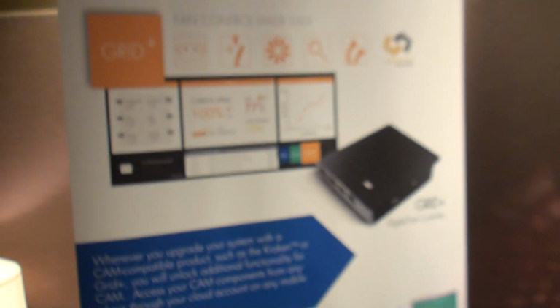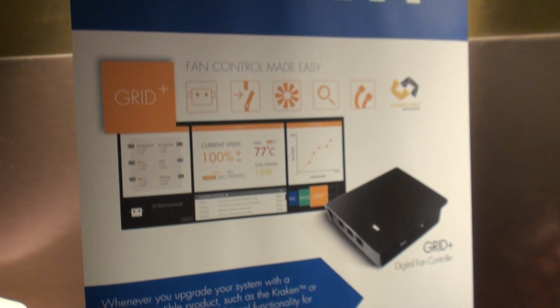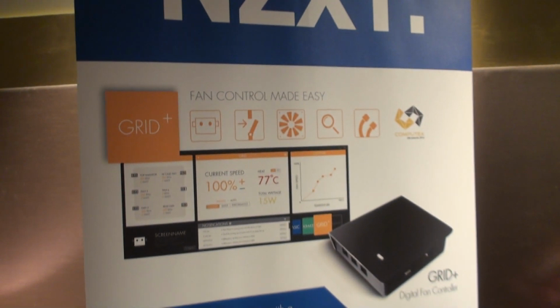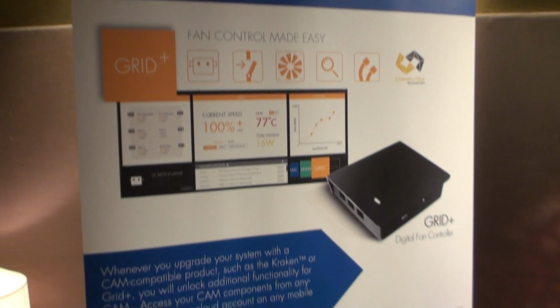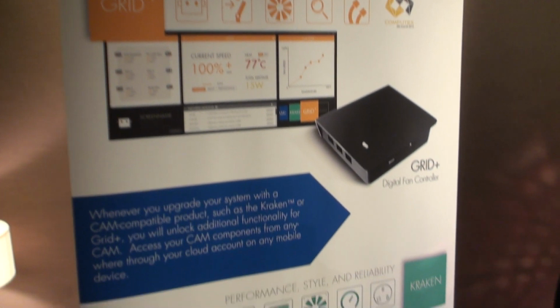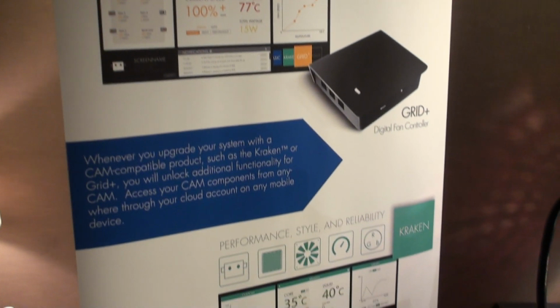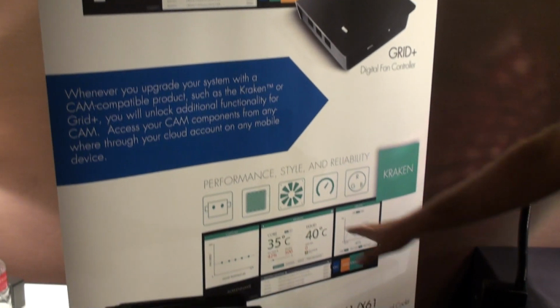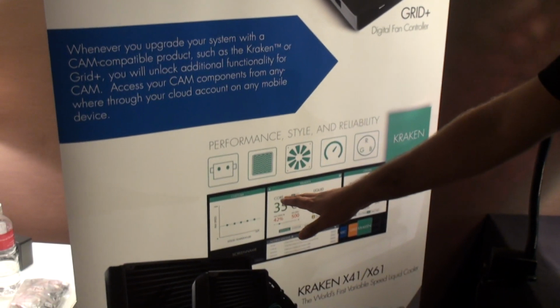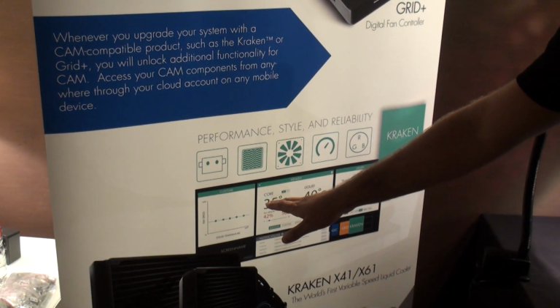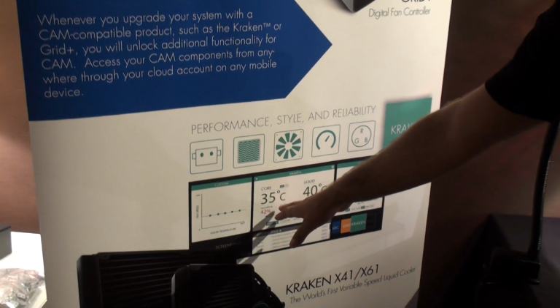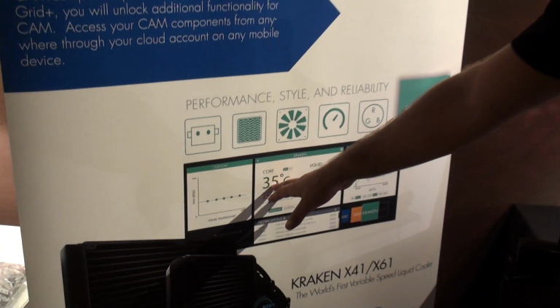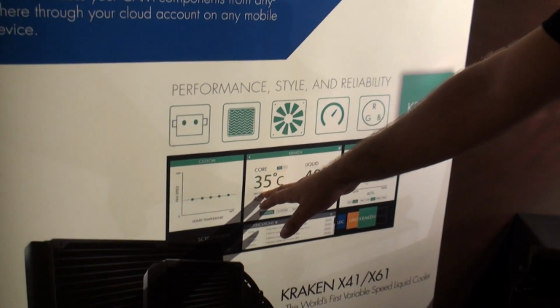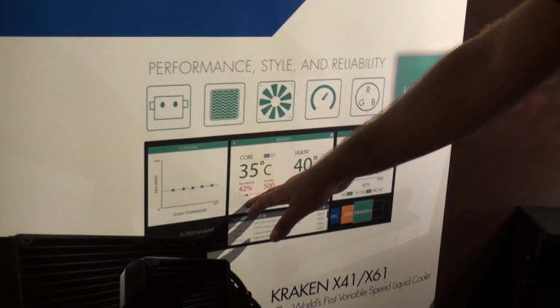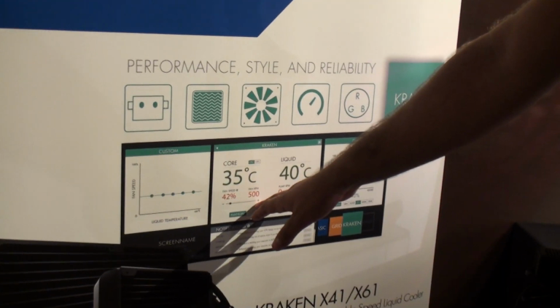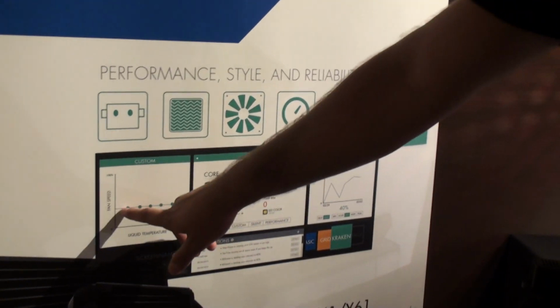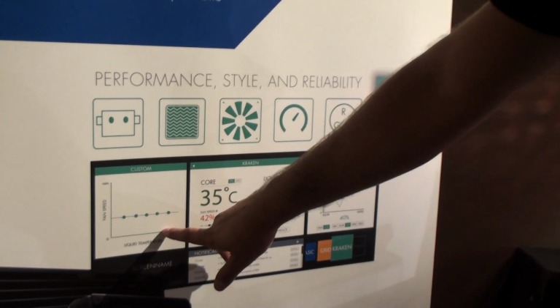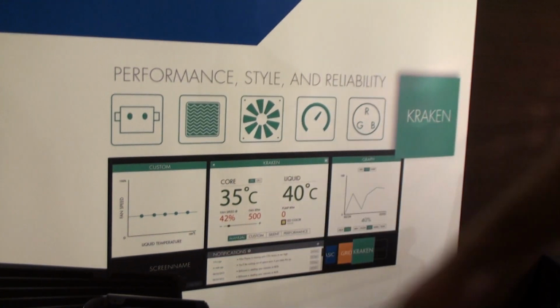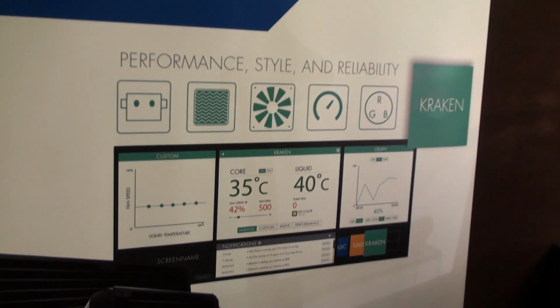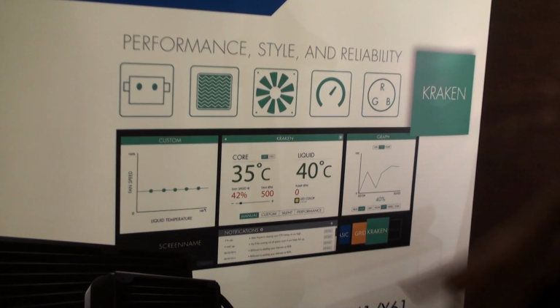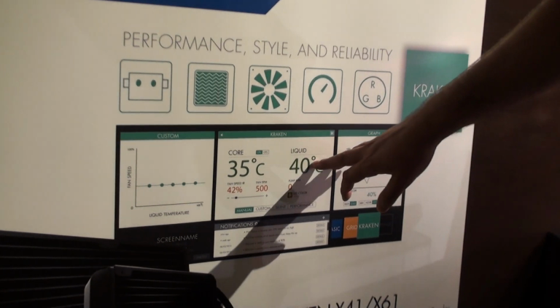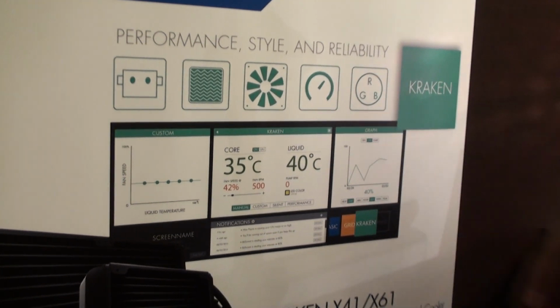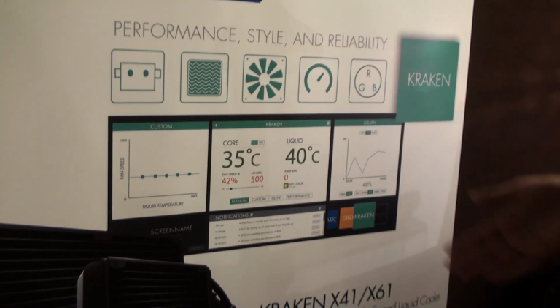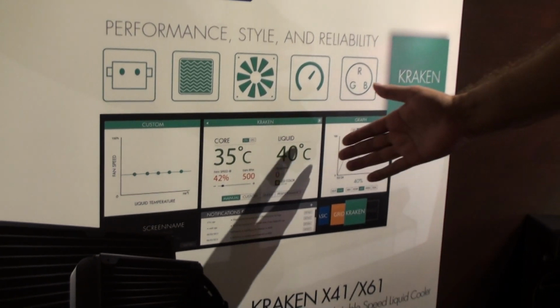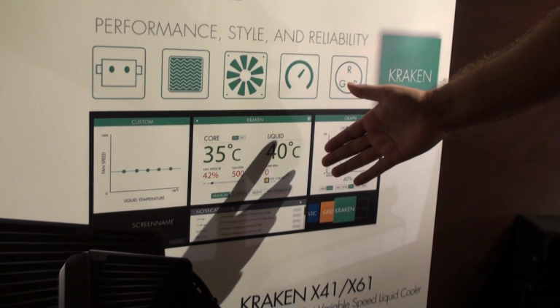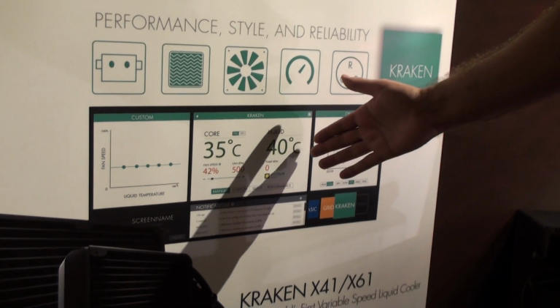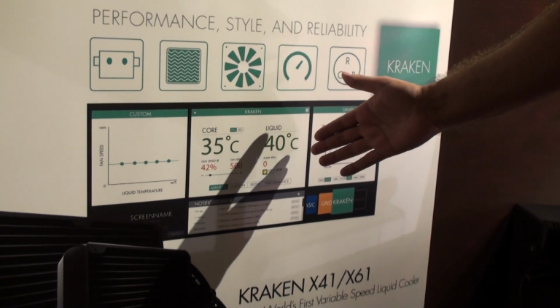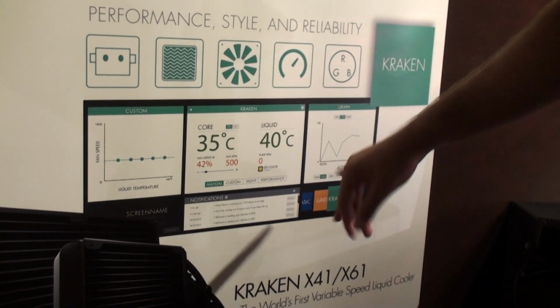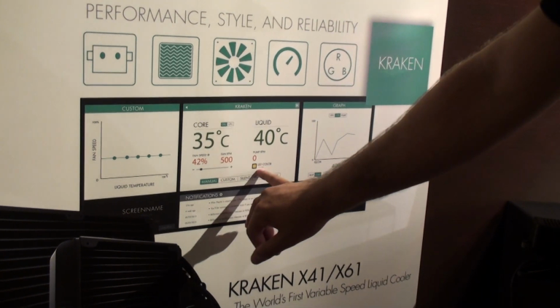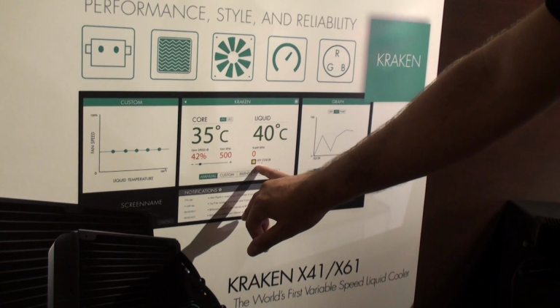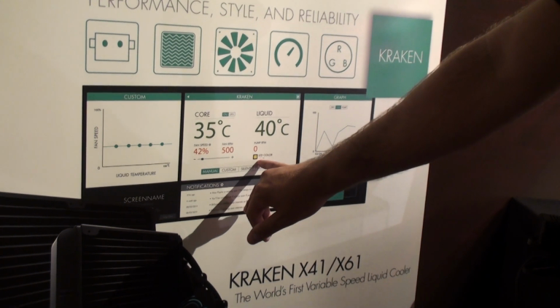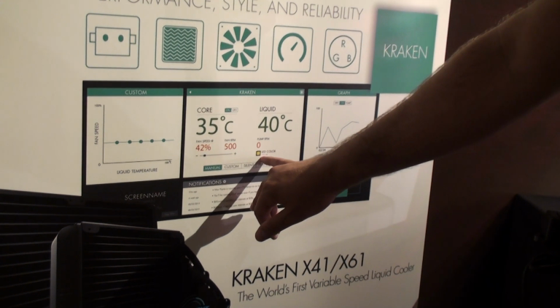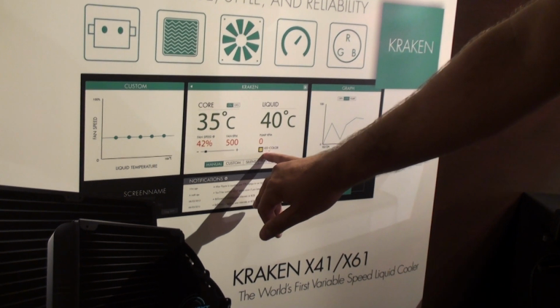If you look over here, you're going to be able to control the fan speed. You can set a custom fan curve. You'll see your temps here, you can switch between Fahrenheit and Celsius very easily. And then your hue LED color right here.